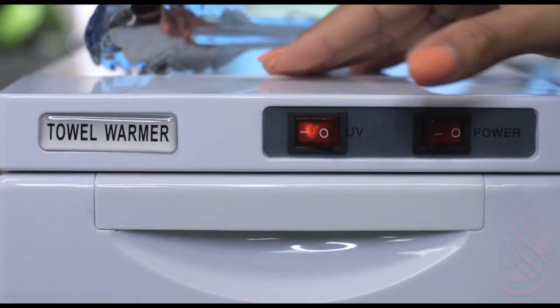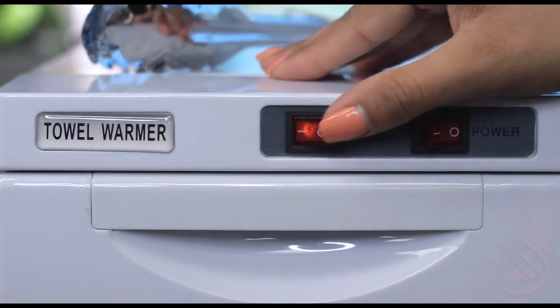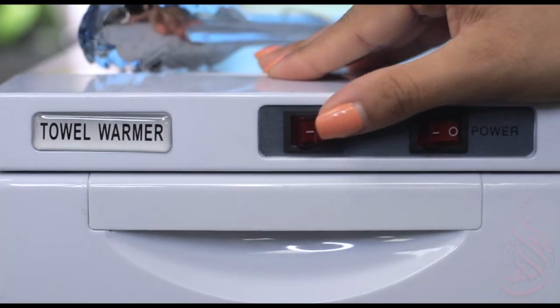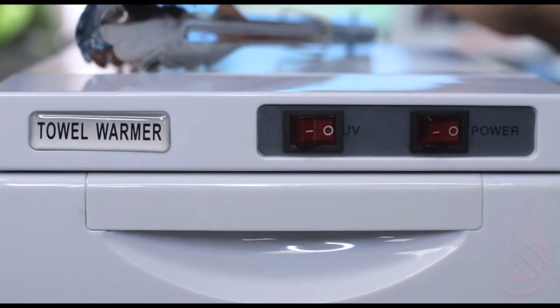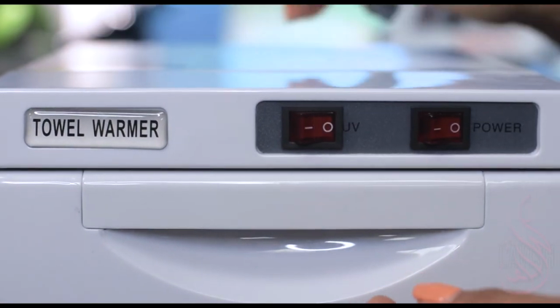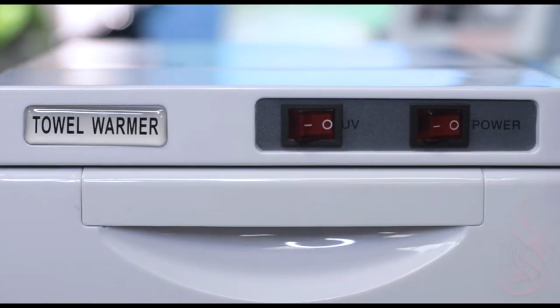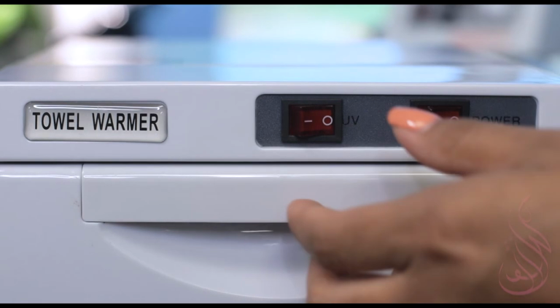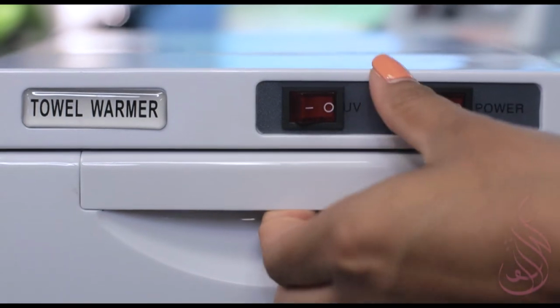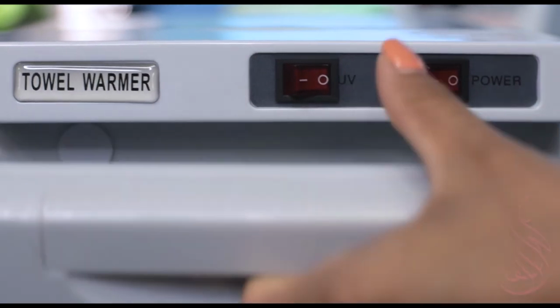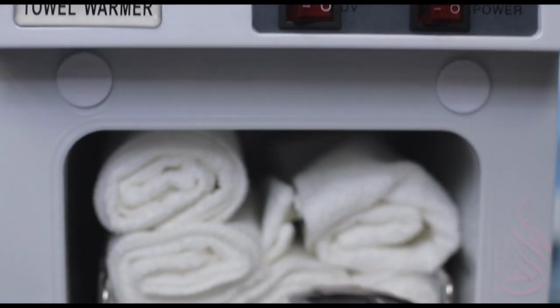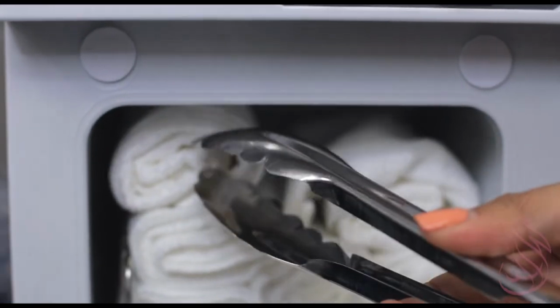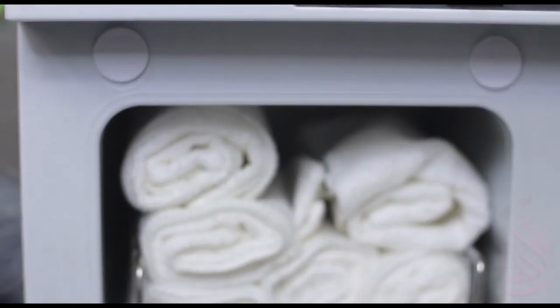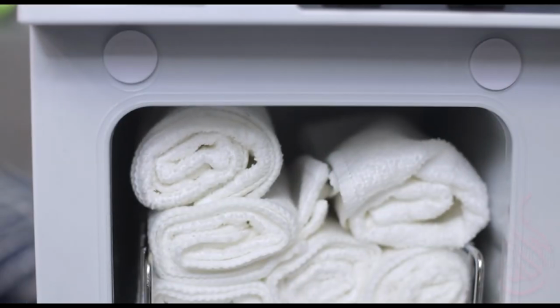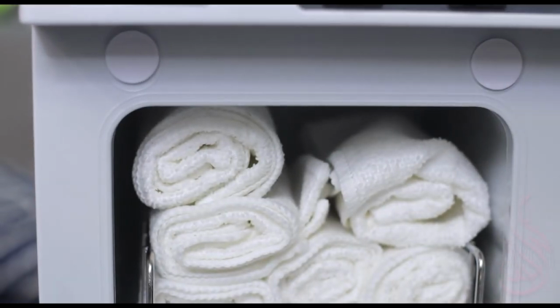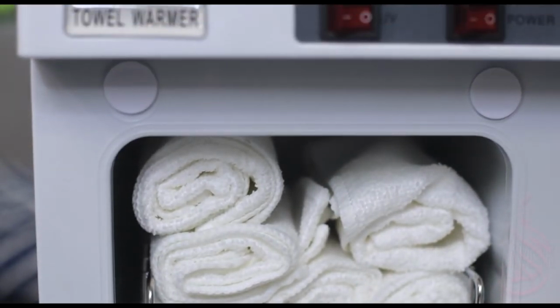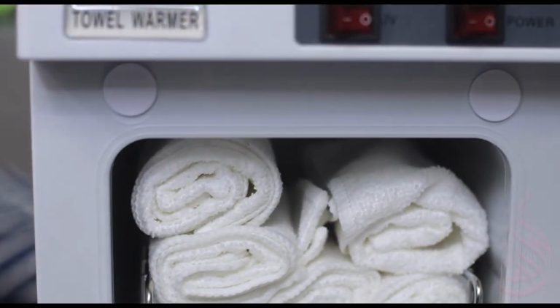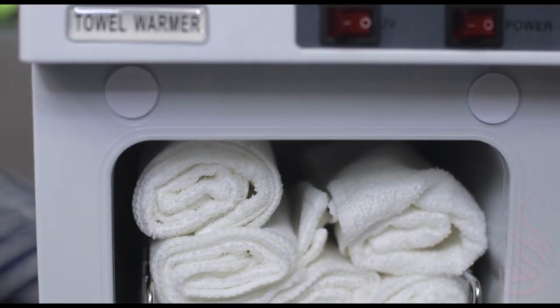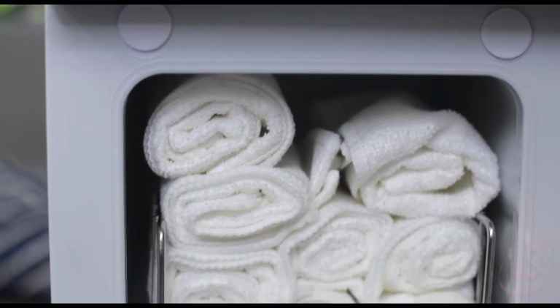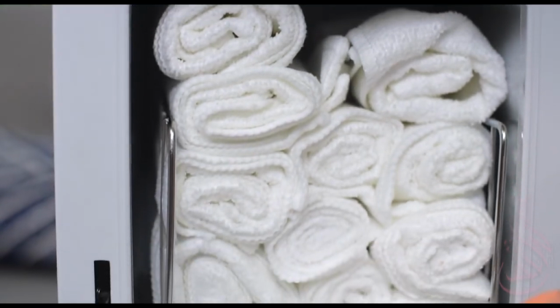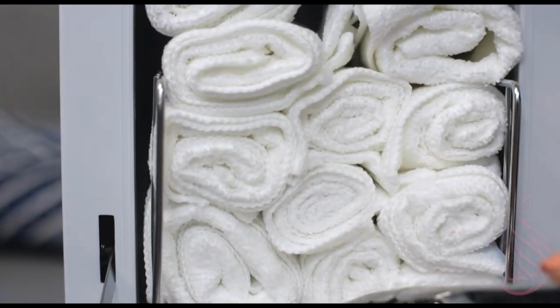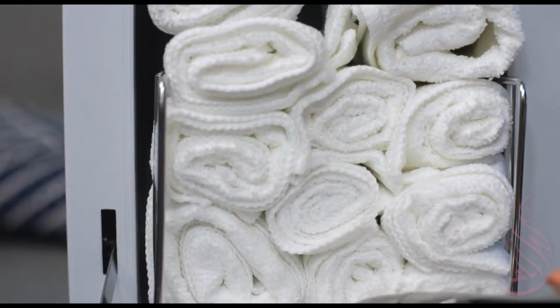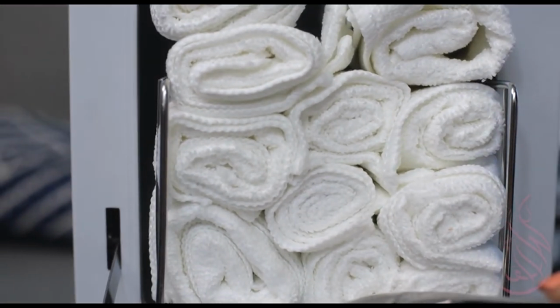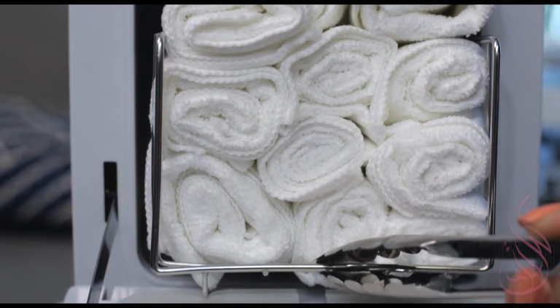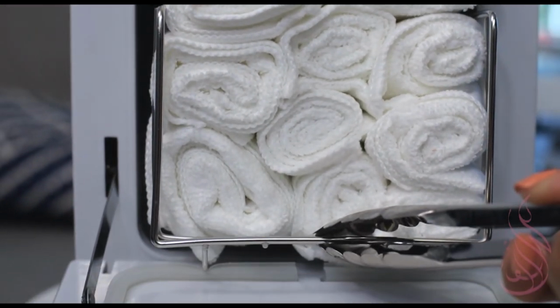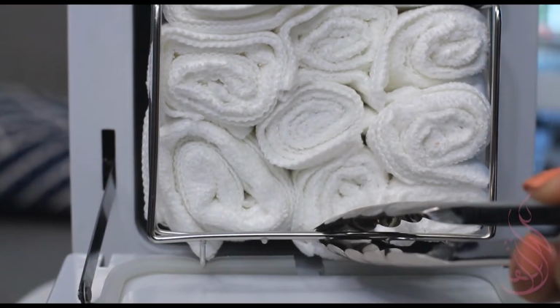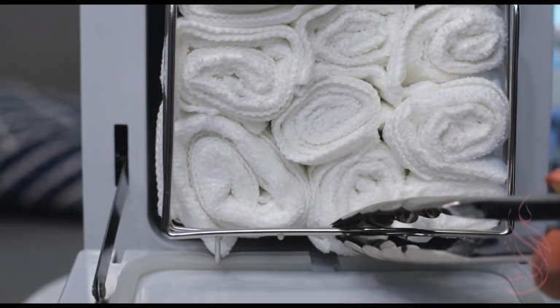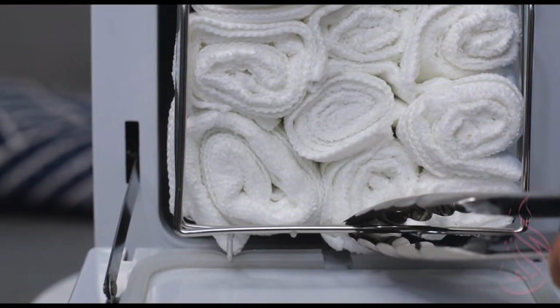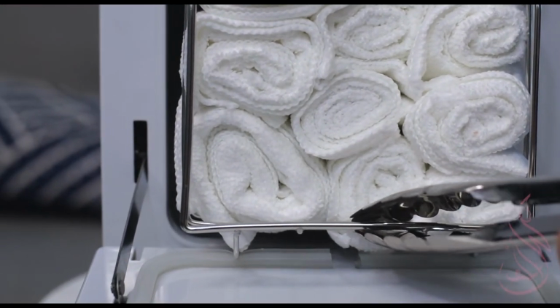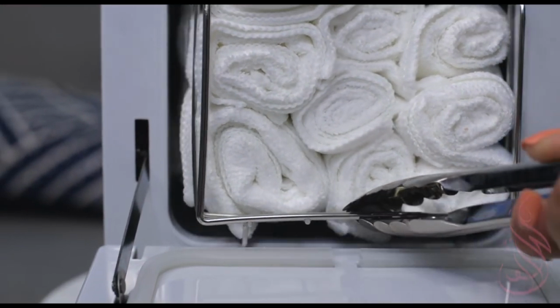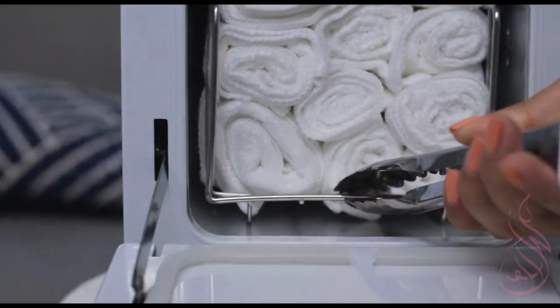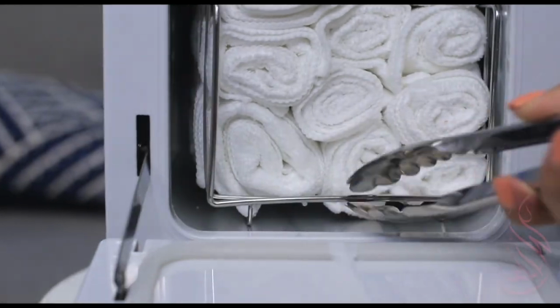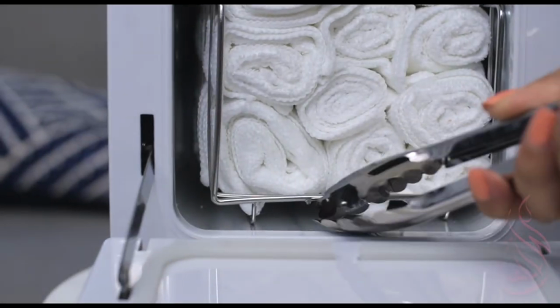Once they're heated, you have the option of grabbing your tongs and pulling out a towel. Another great function is you could actually remove the entire tray. This does come completely out and you can just reinsert.